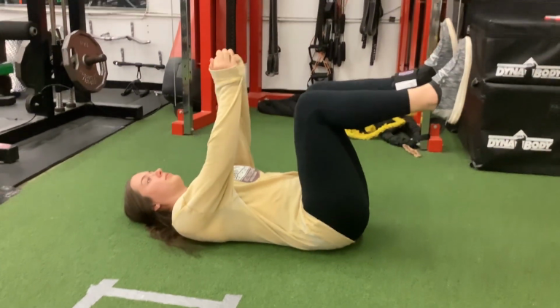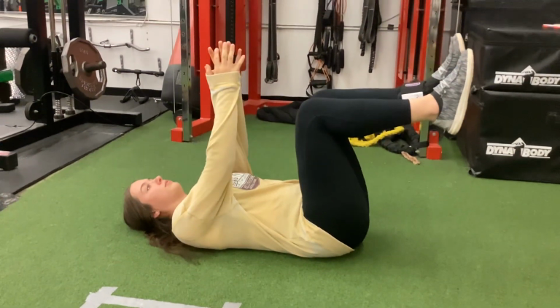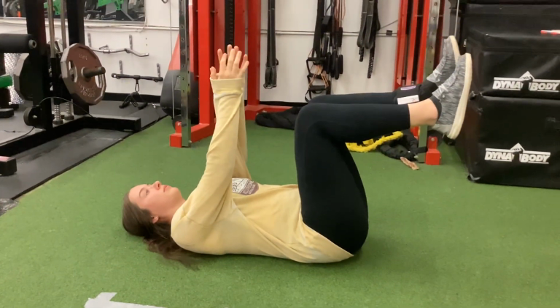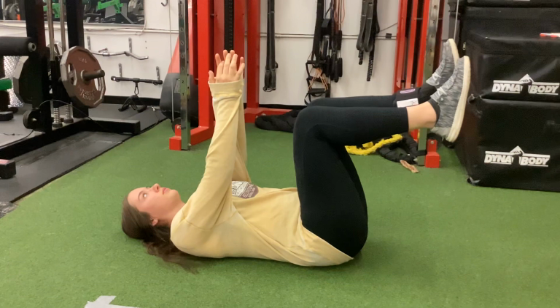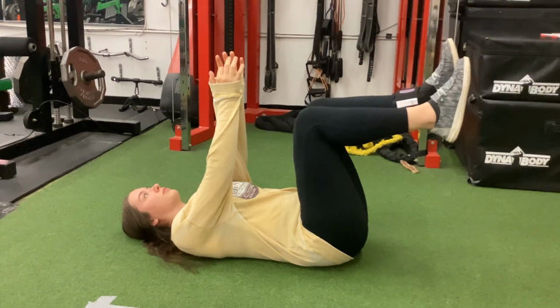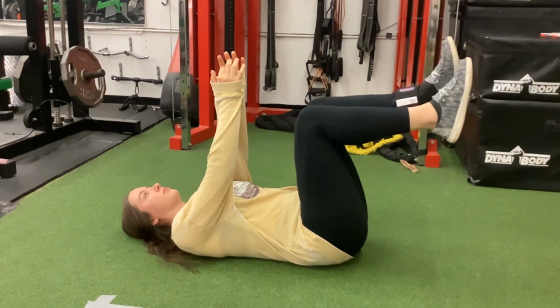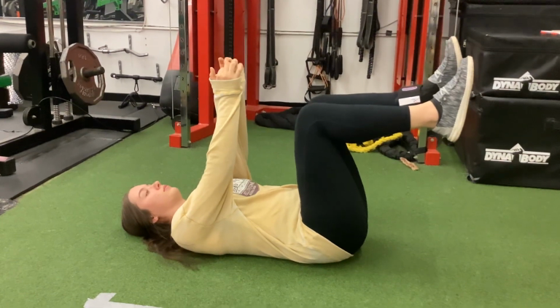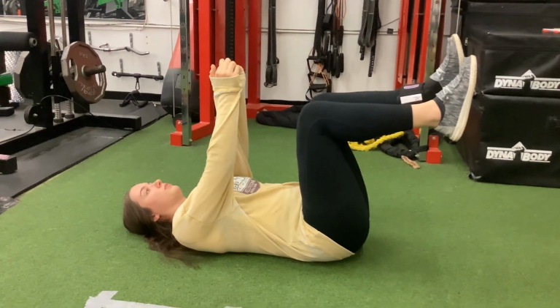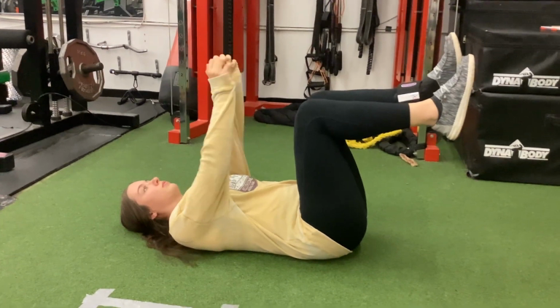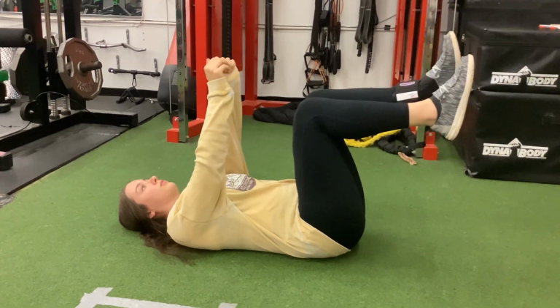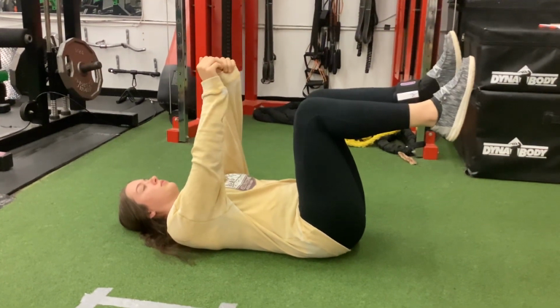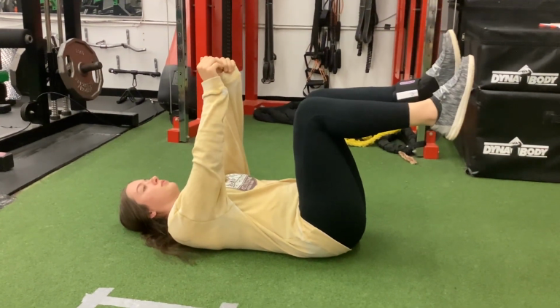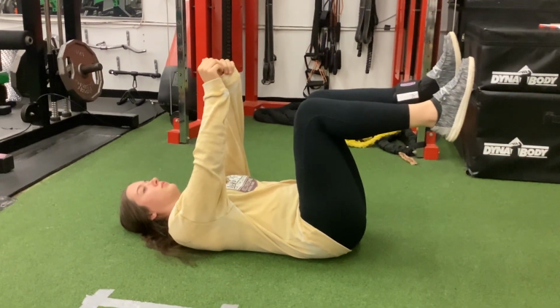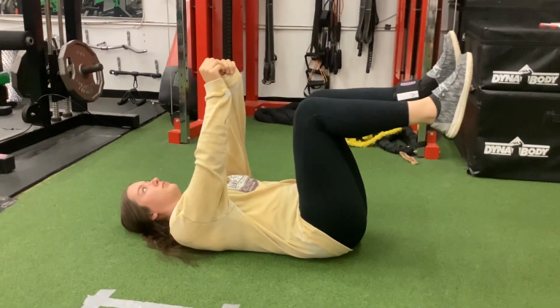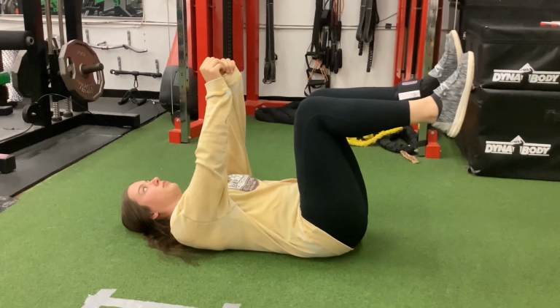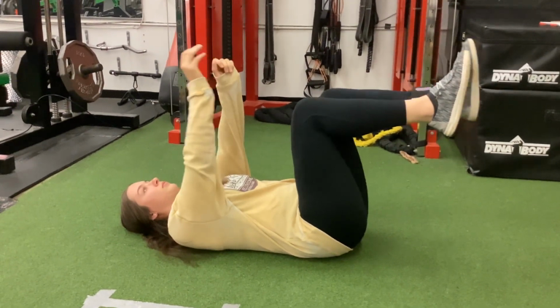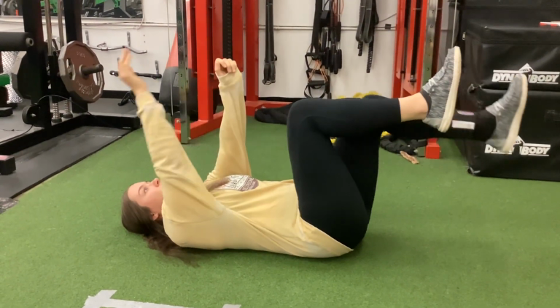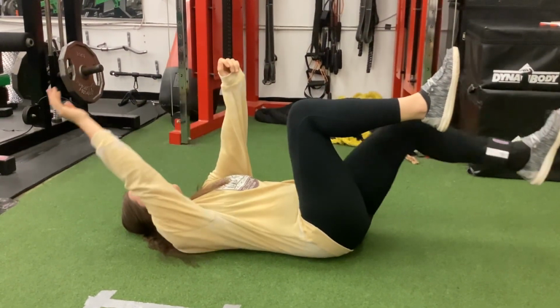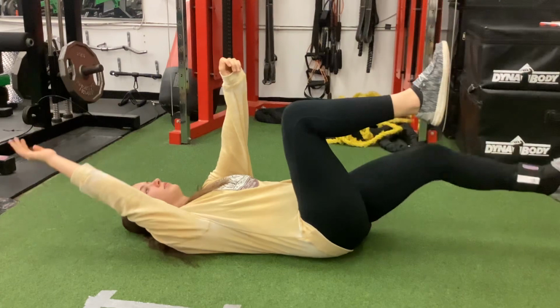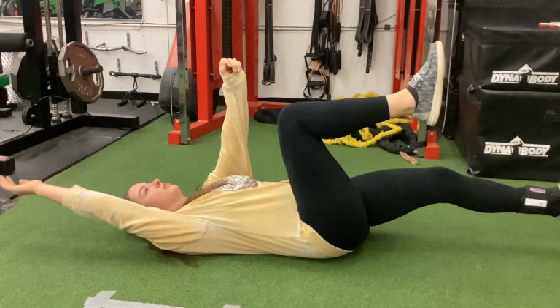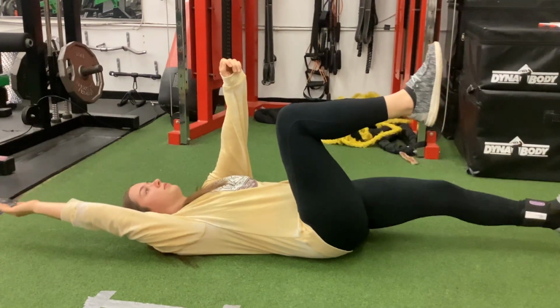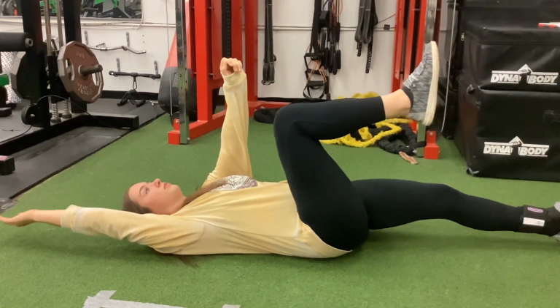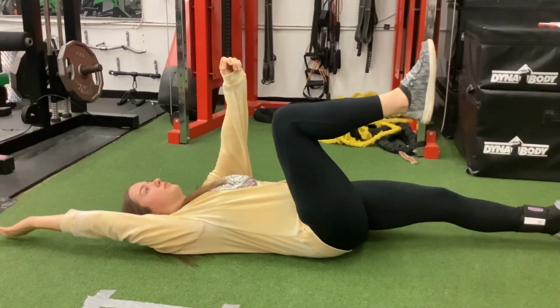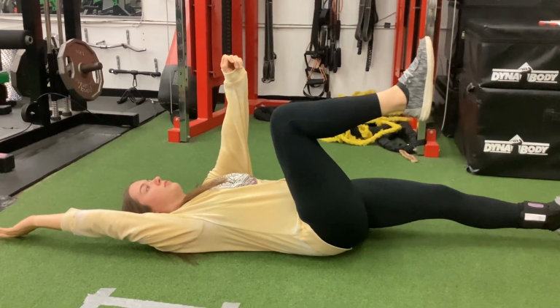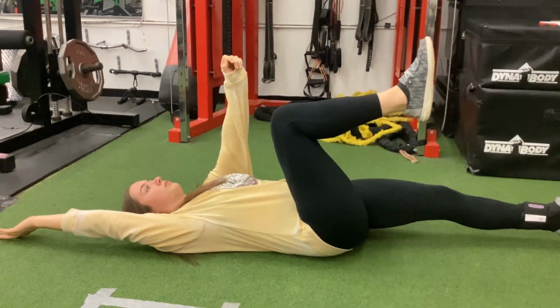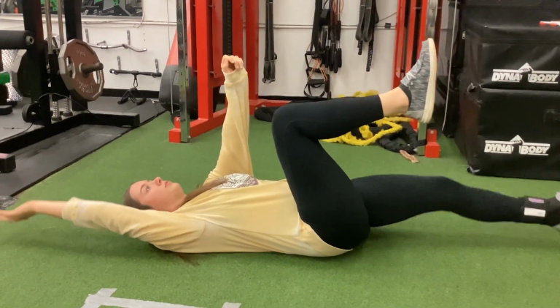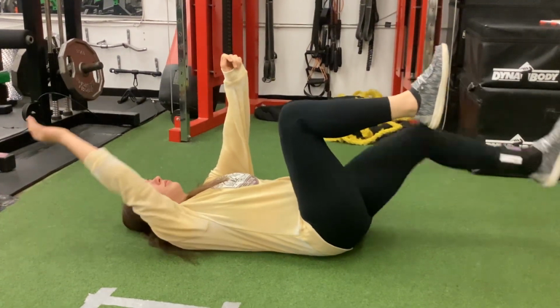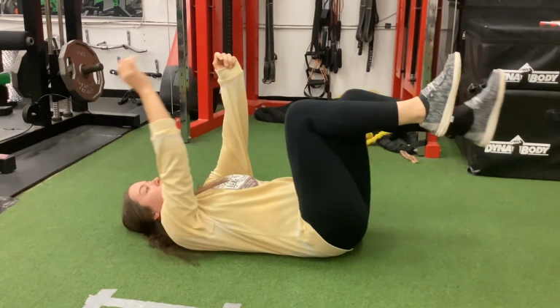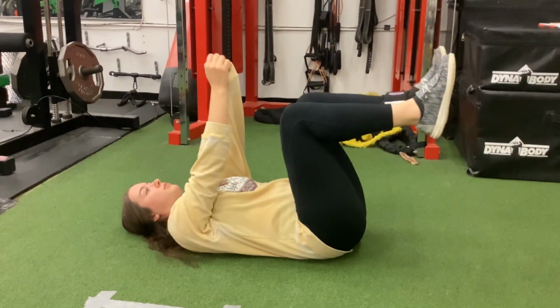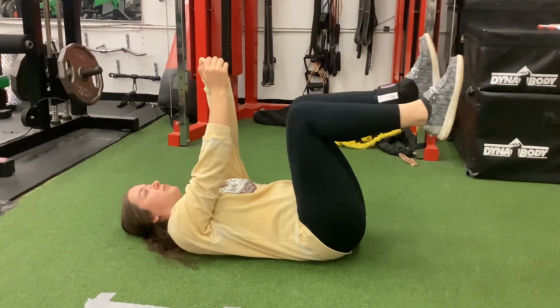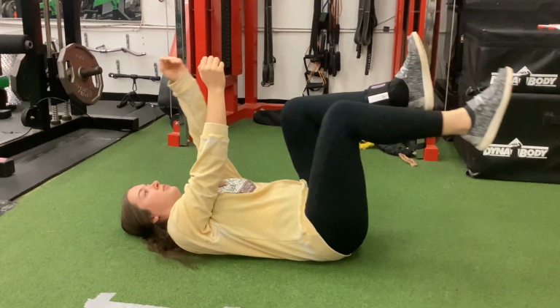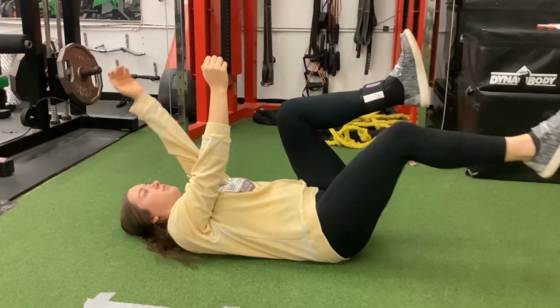We're going to start with hips at 90 degrees, arms are up, lower back is in neutral. Then what we'll do is extend one arm and one leg — the opposites of each — keeping the lower back flat, and then we bring it back.